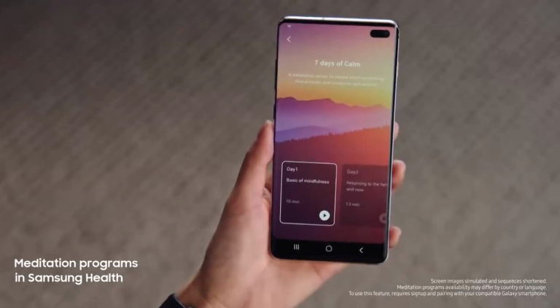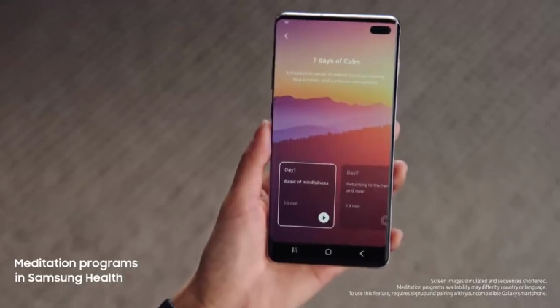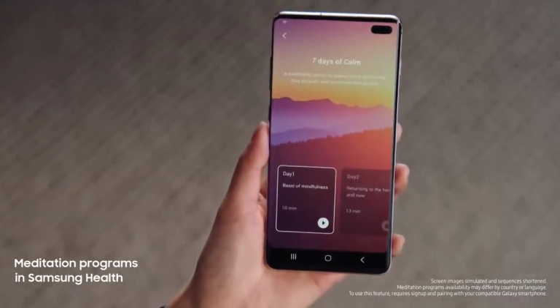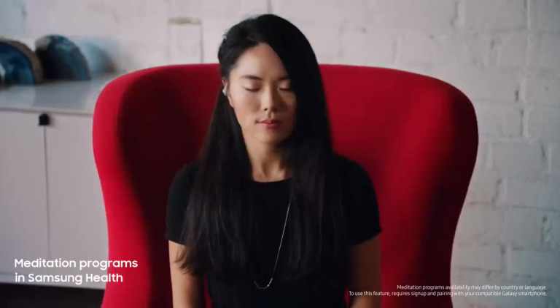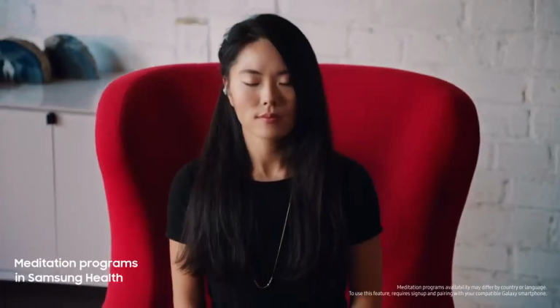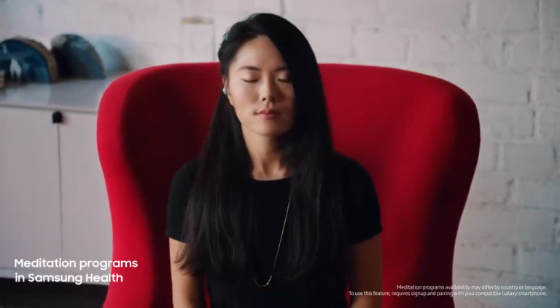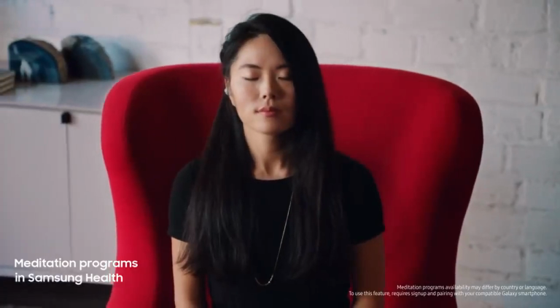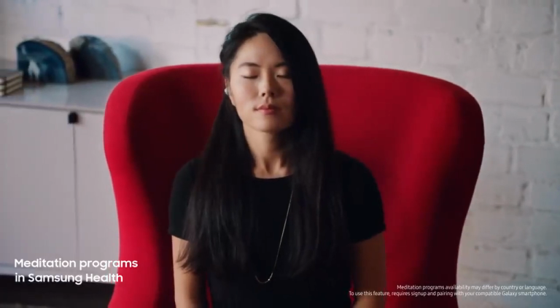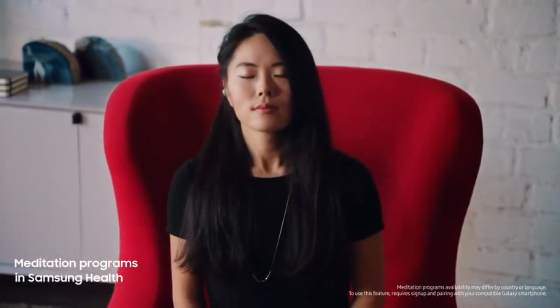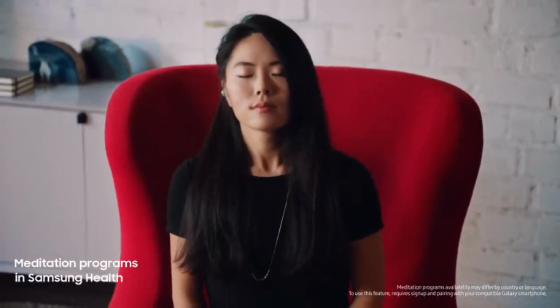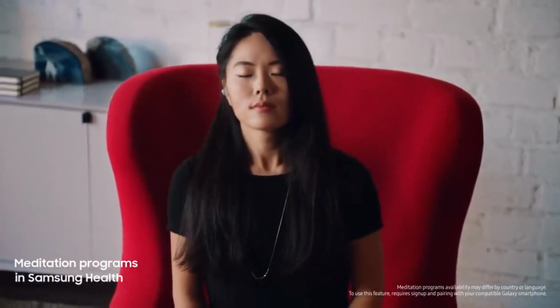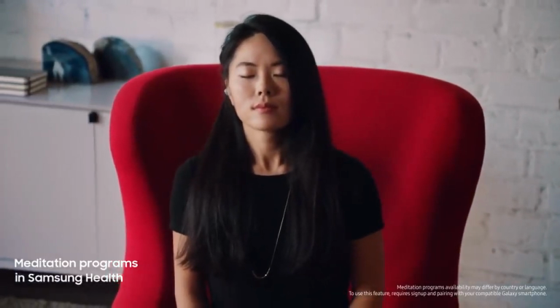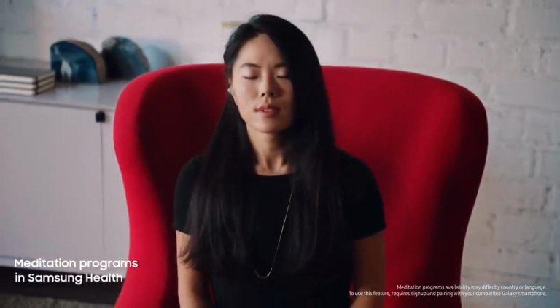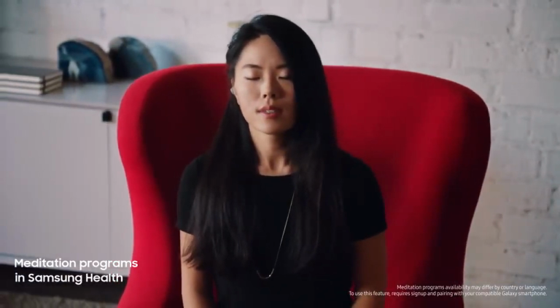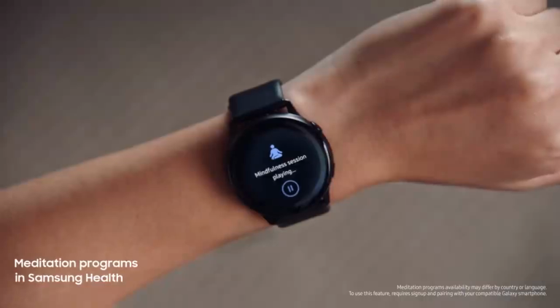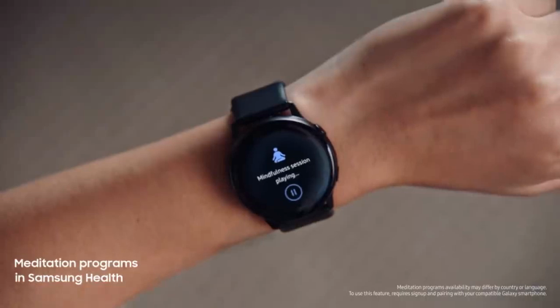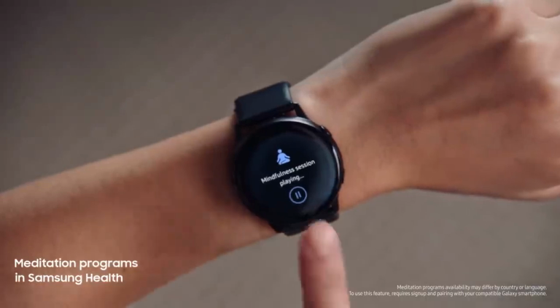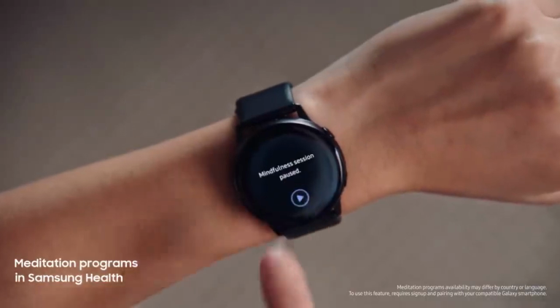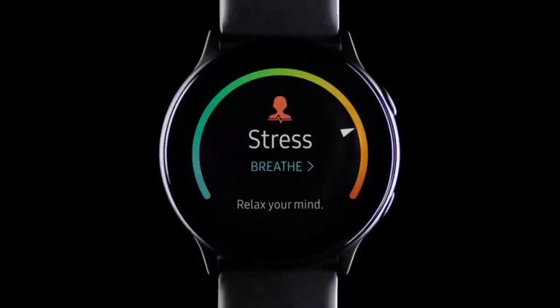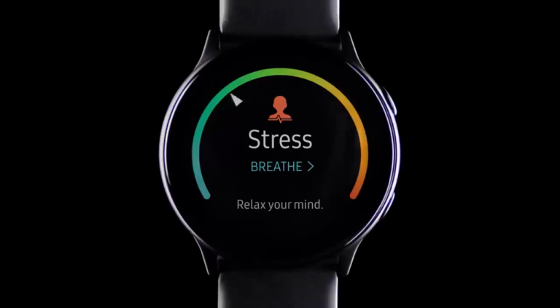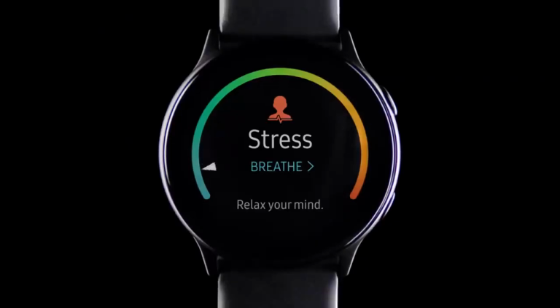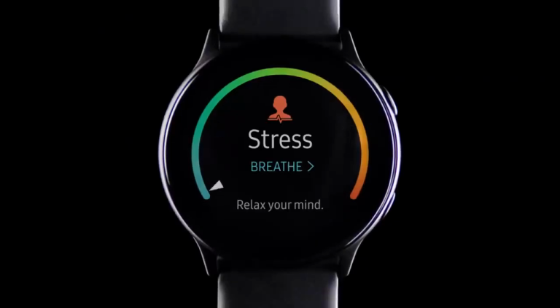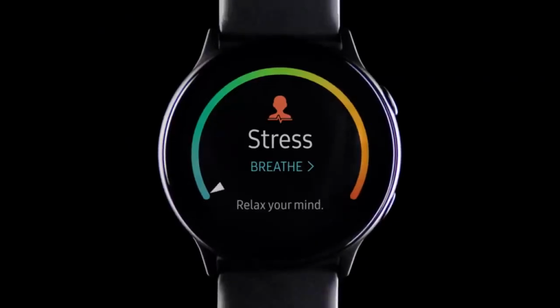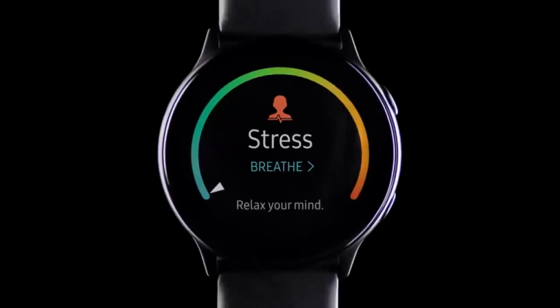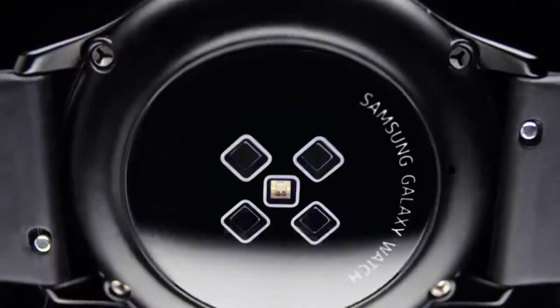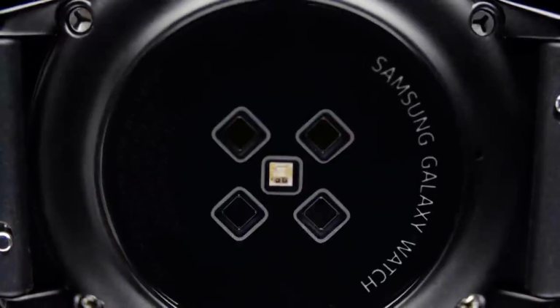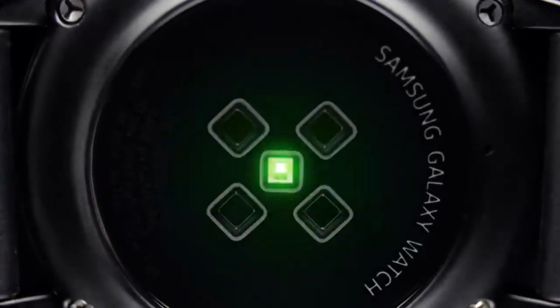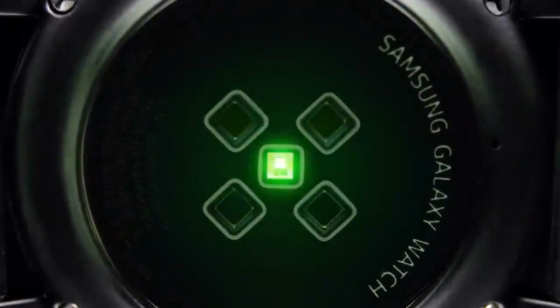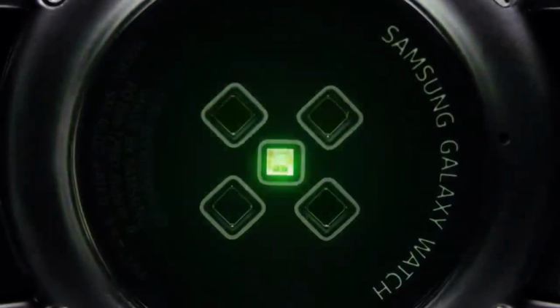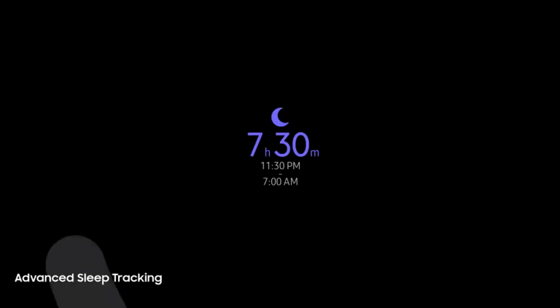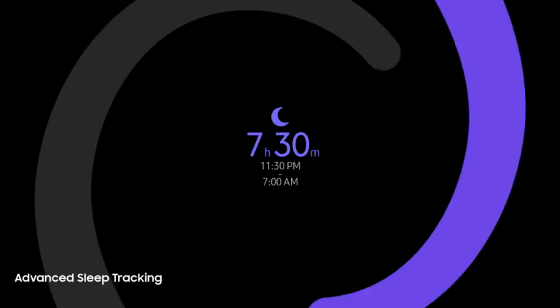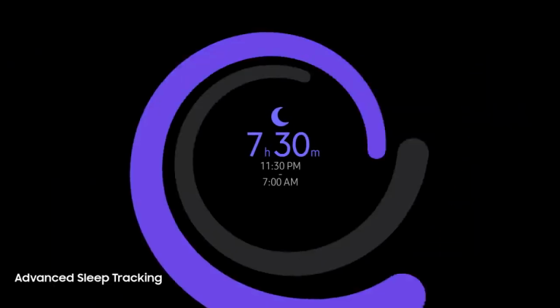It's configured to combine seamlessly with the Samsung Health app, so you can manage your fitness, look after your well-being, and even monitor the REM quality of your sleep.